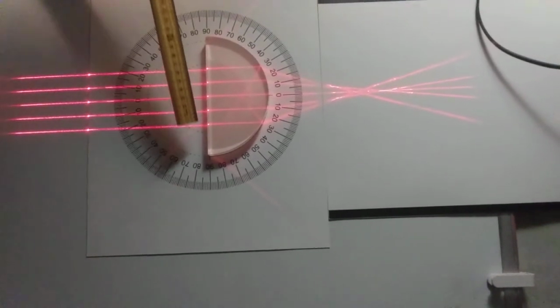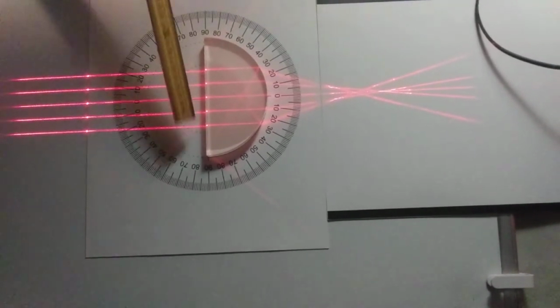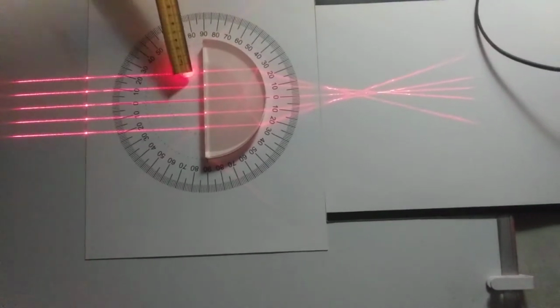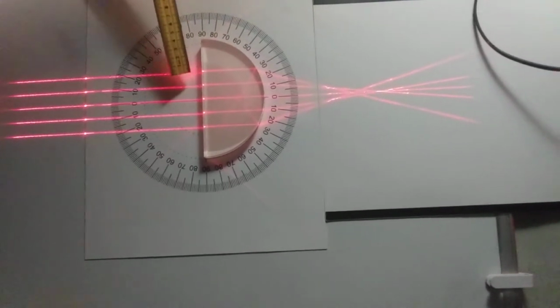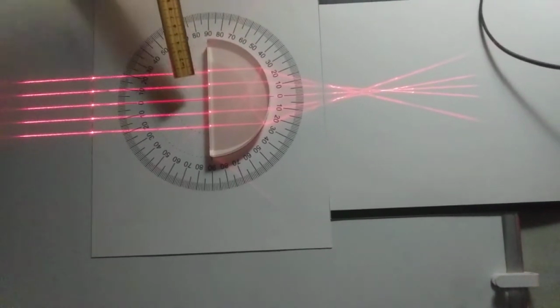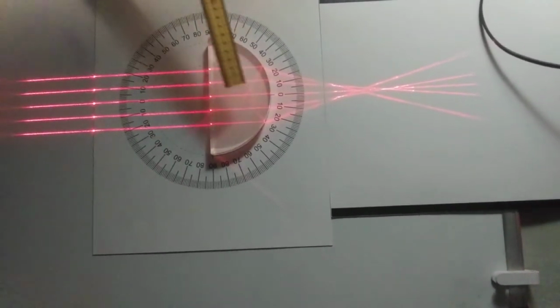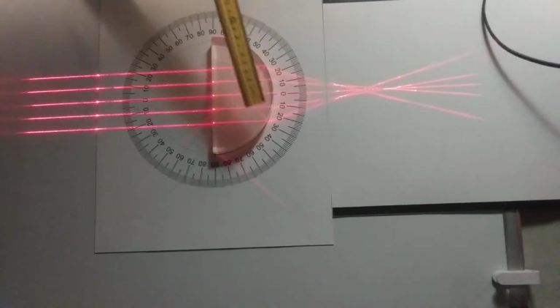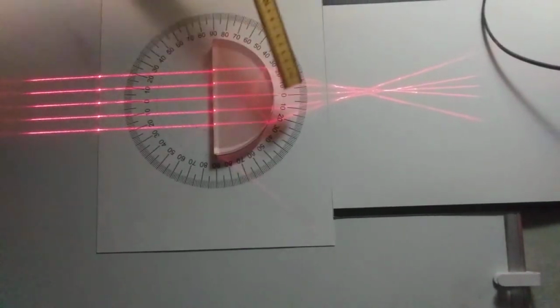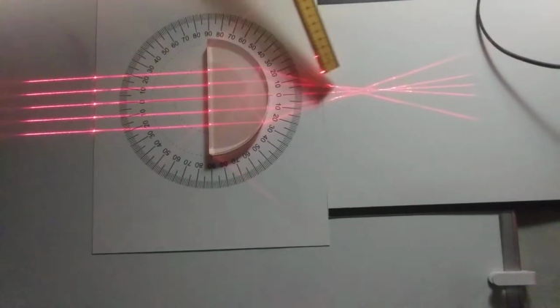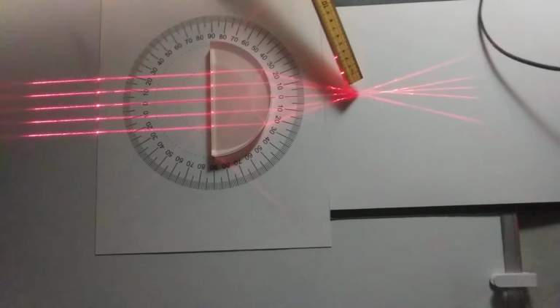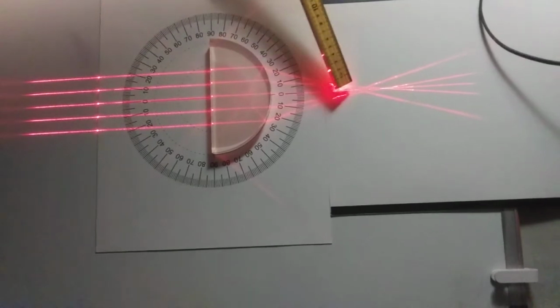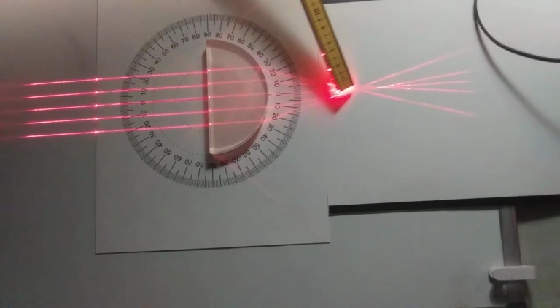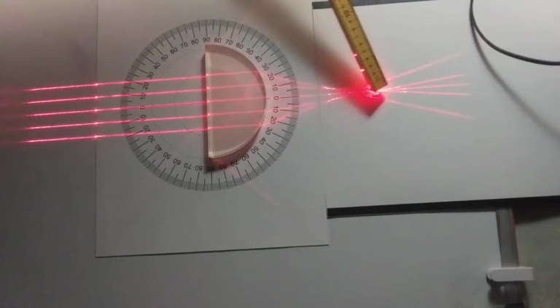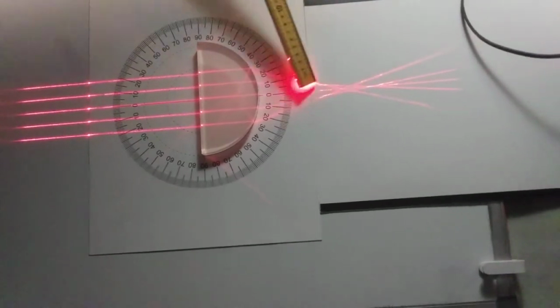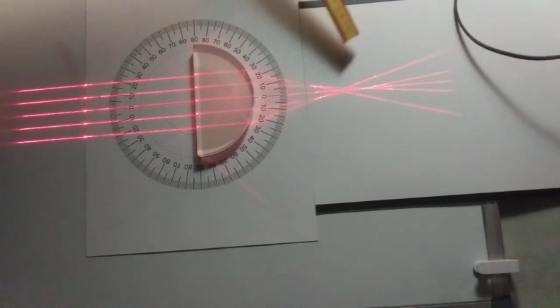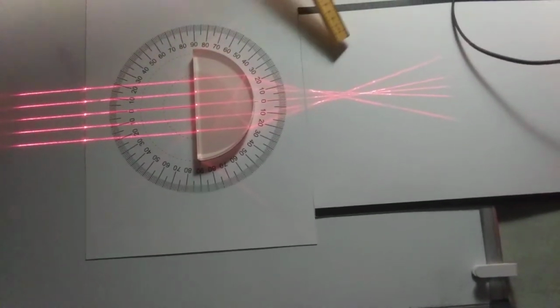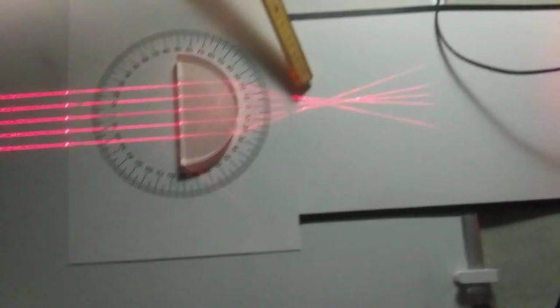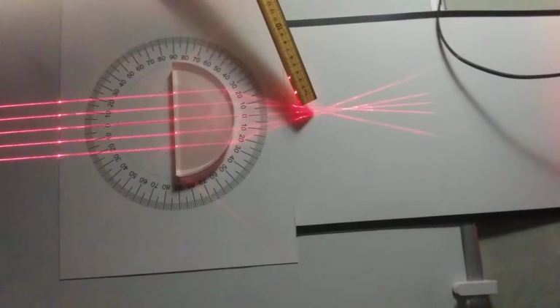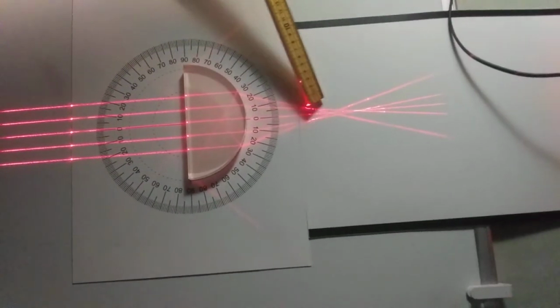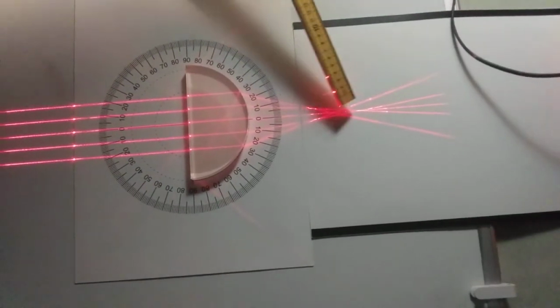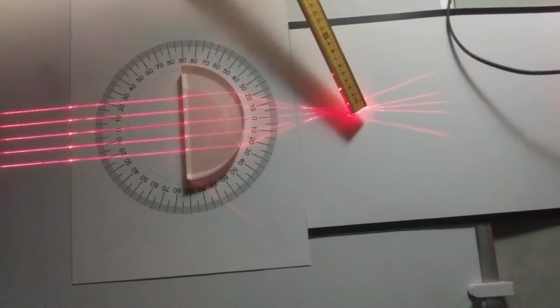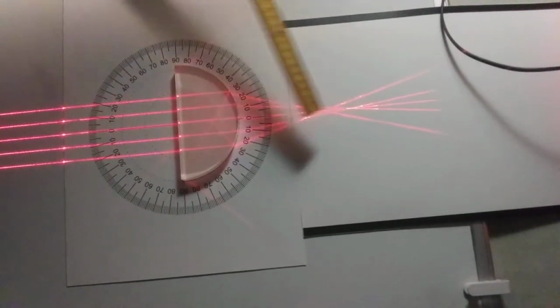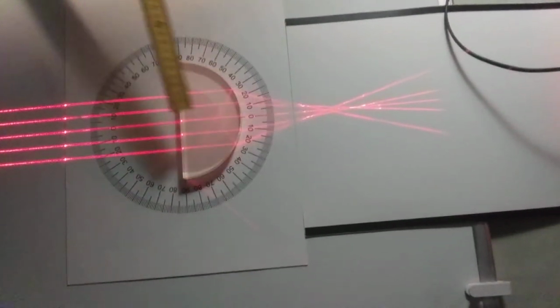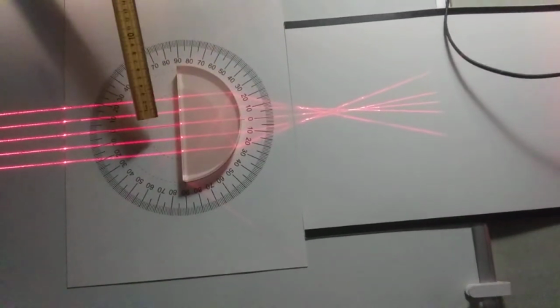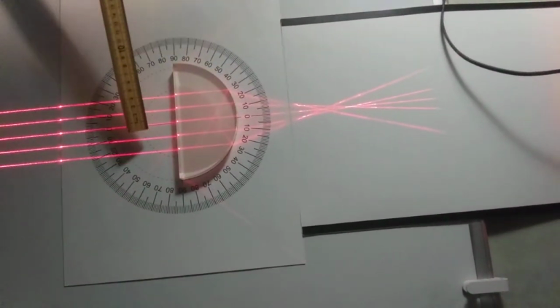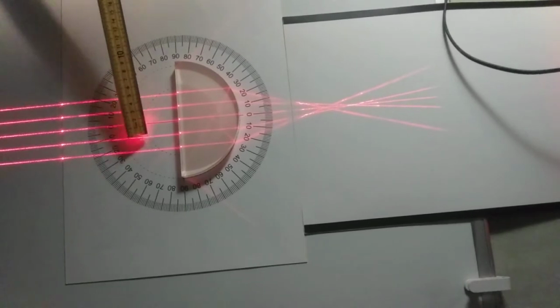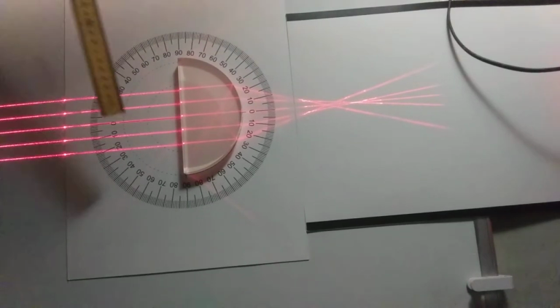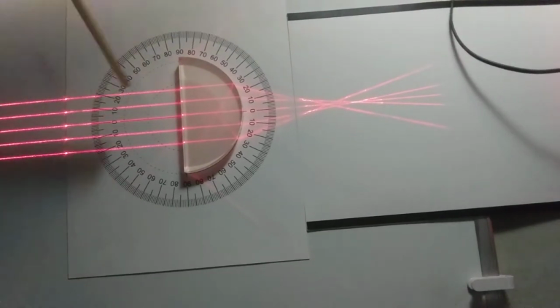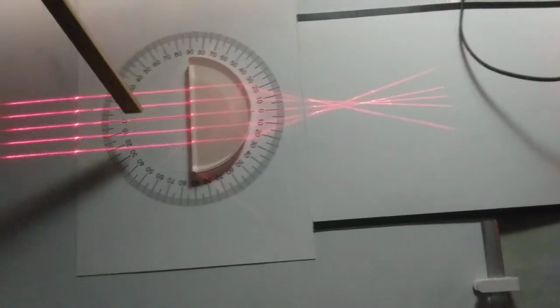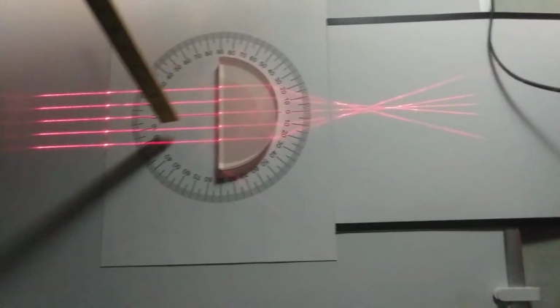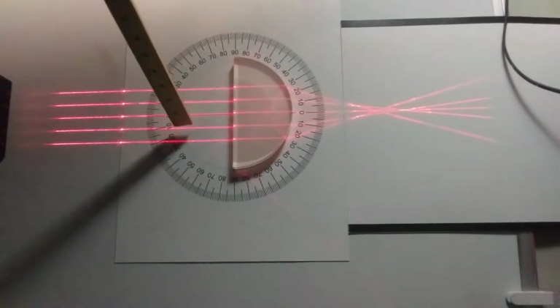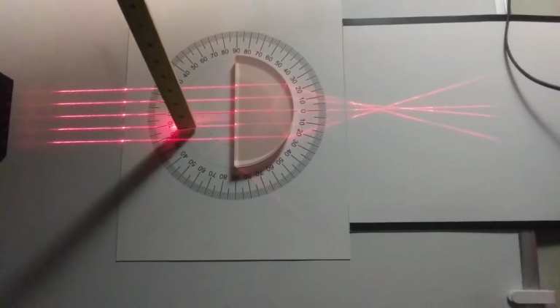Notice when you turn this the other way — when the light is incident upon the flat face and exits on the curved surface — they don't all meet up at a single focal point. In fact, here we see the three central beams: one, two, and three. If I block them, hopefully you can tell which beam is which.